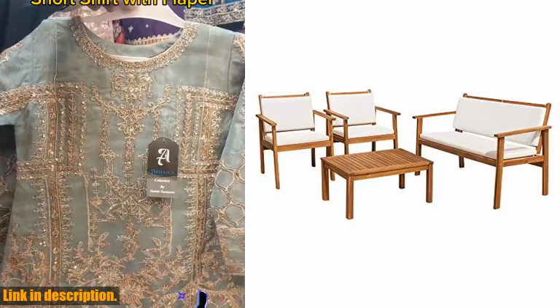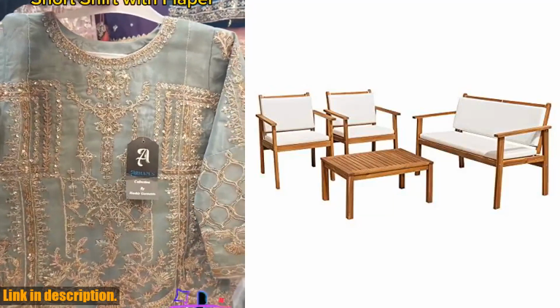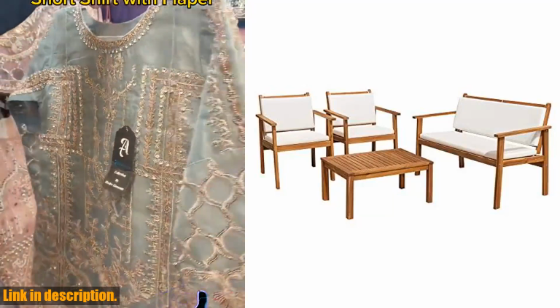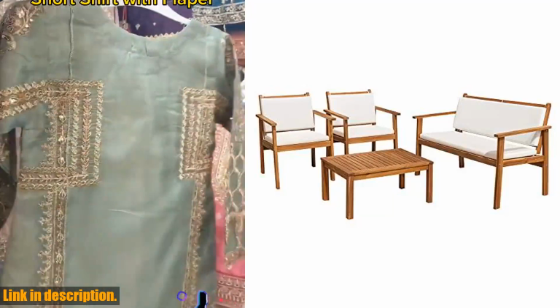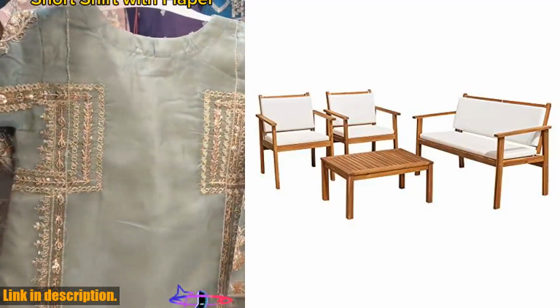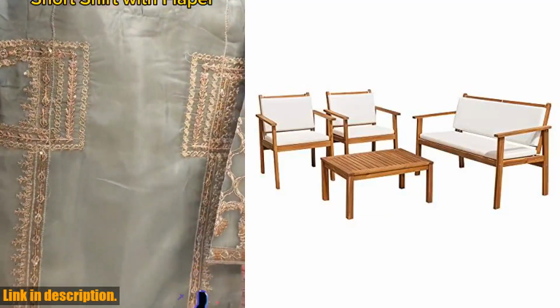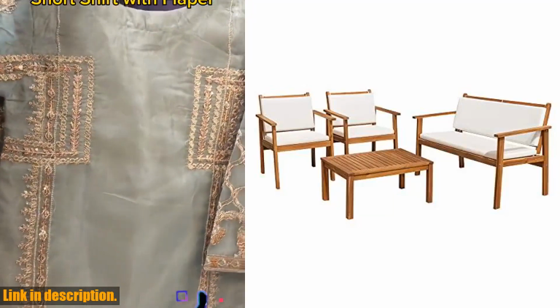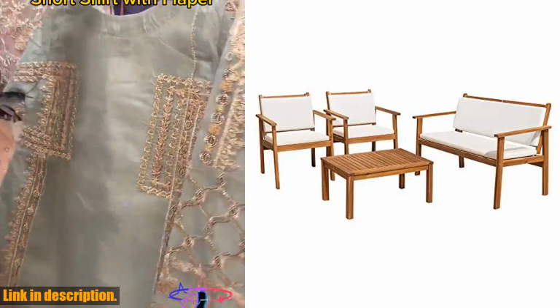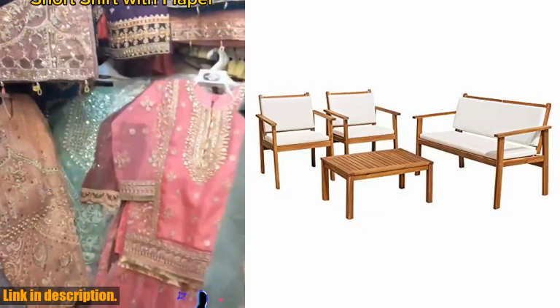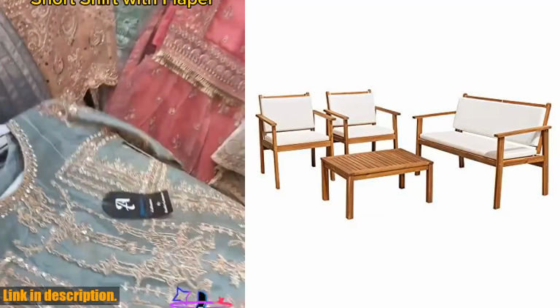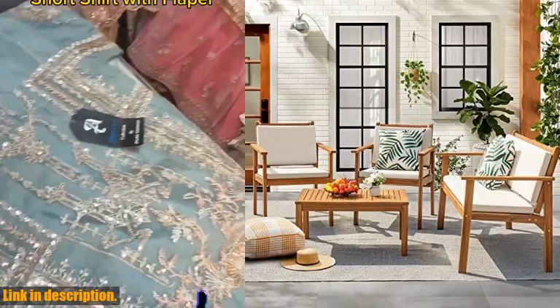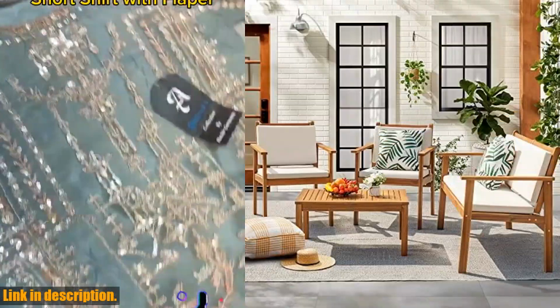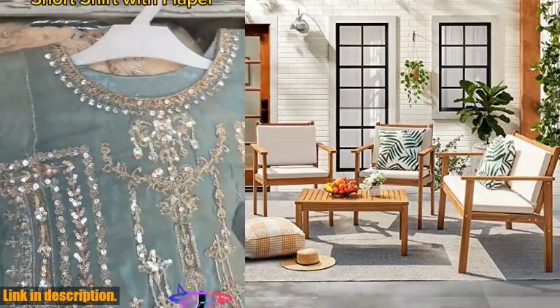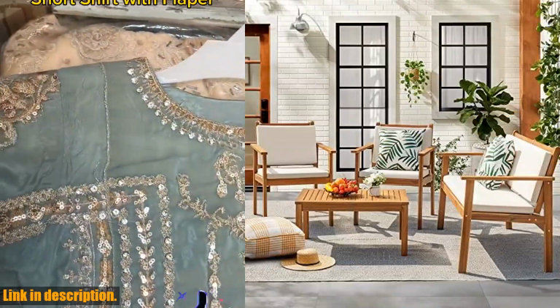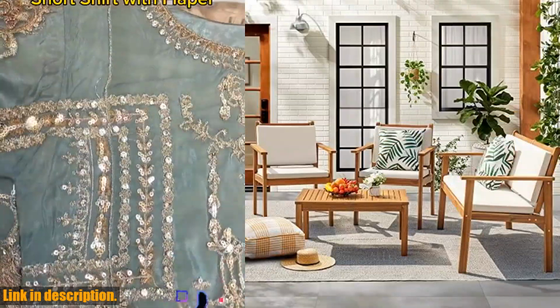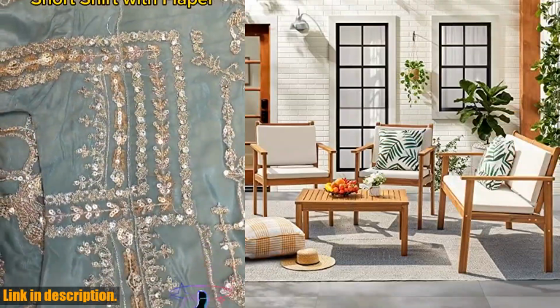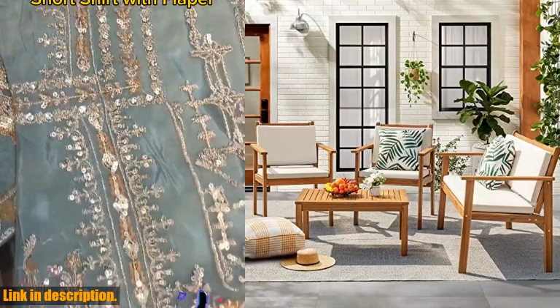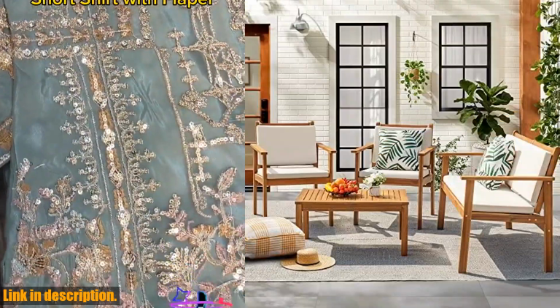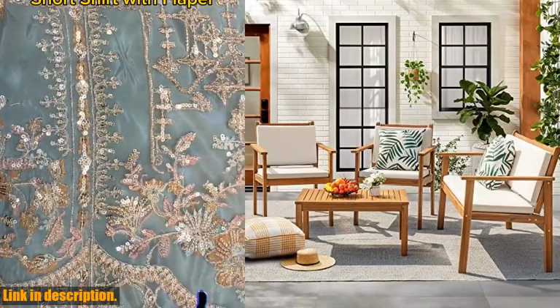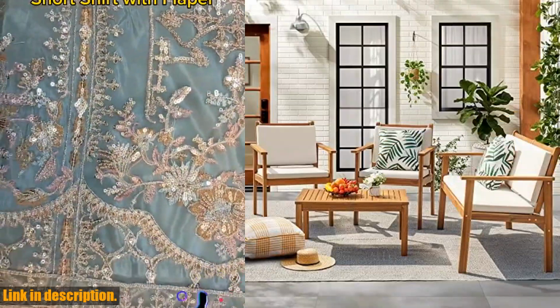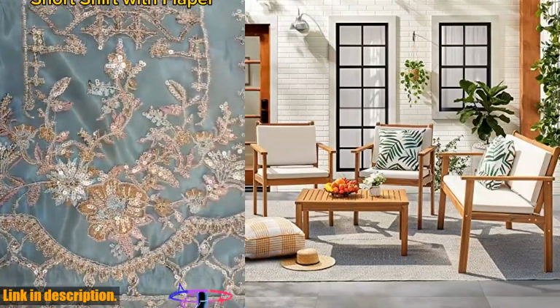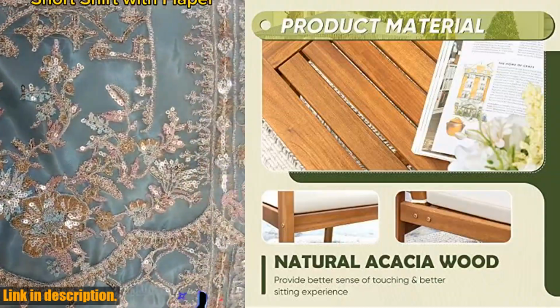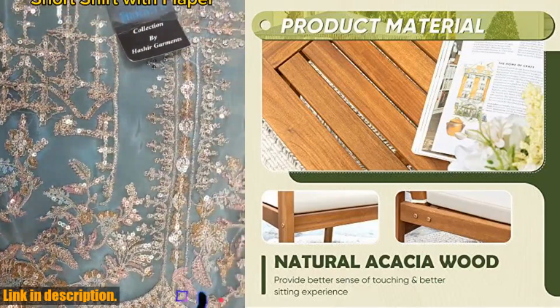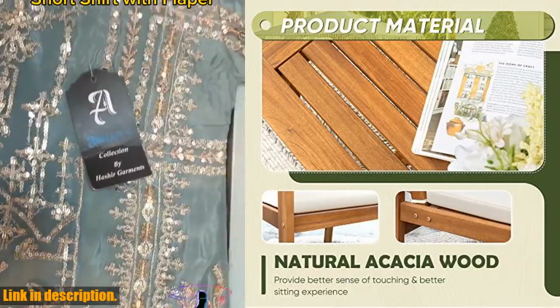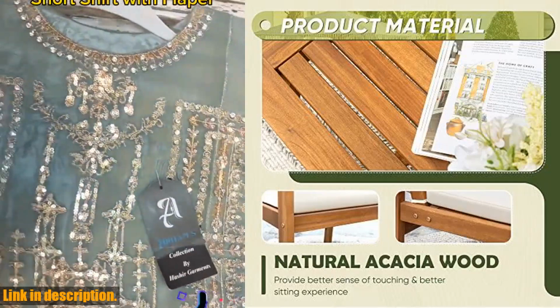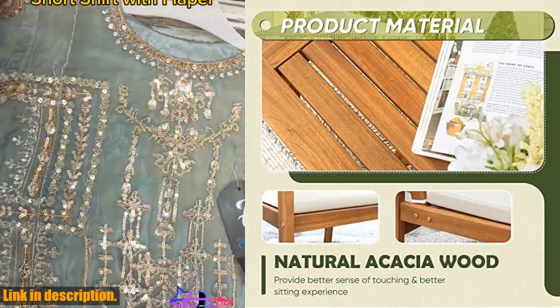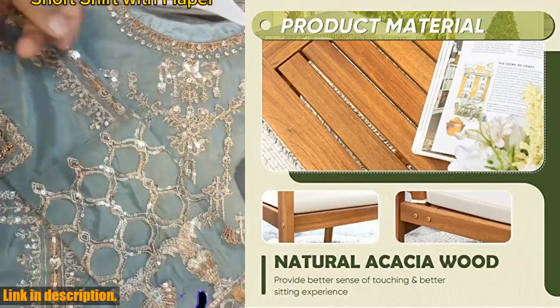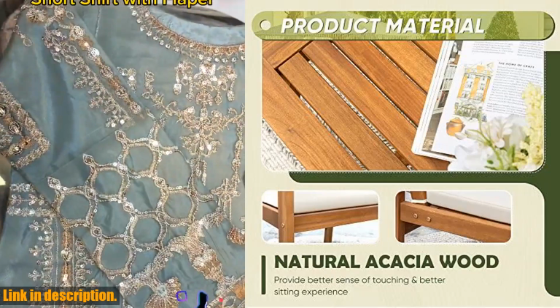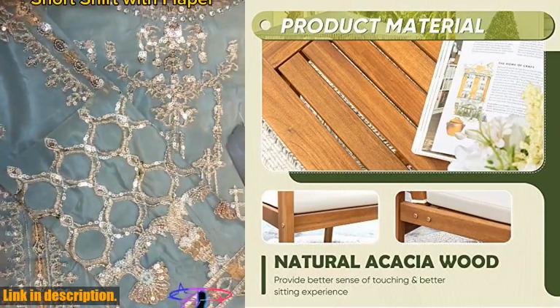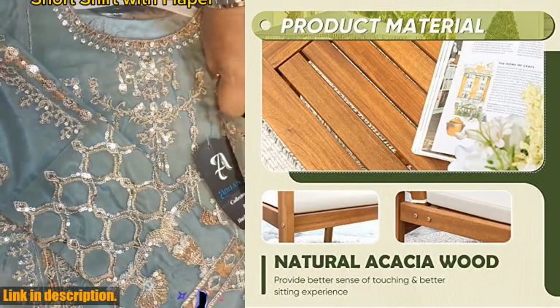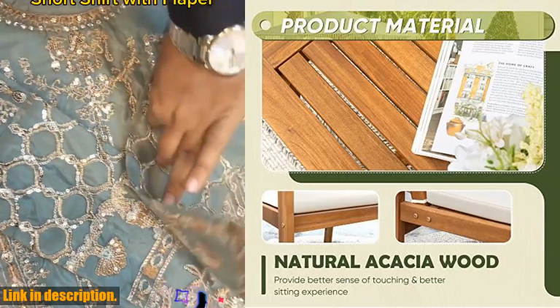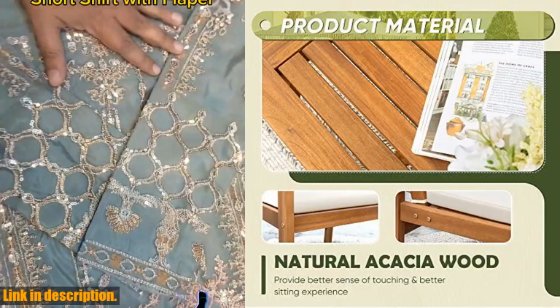The thoughtful design of the seat and back of the outdoor furniture ensures stability and breathability, making it a great choice for hot summer days. The 110-degree angle back design provides better support and comfort for long hours of lounging.